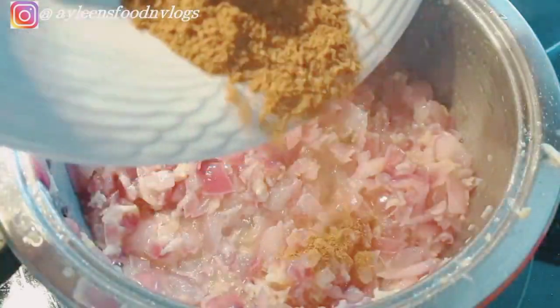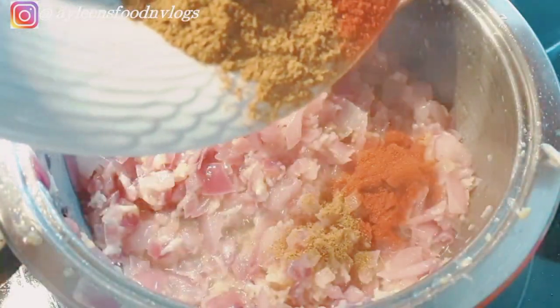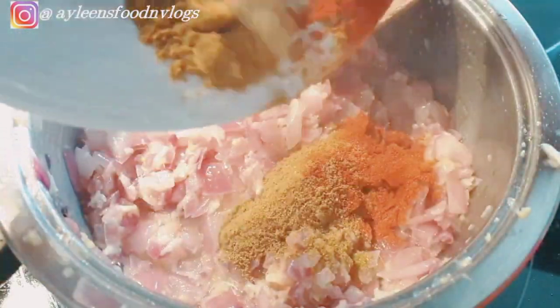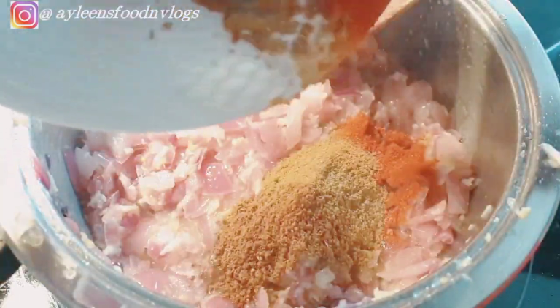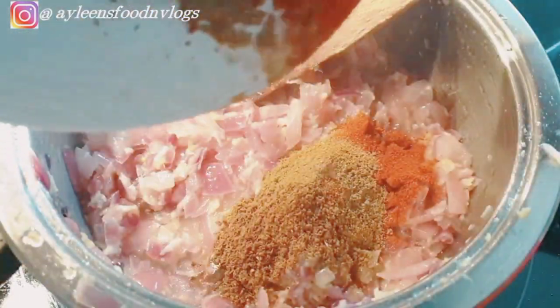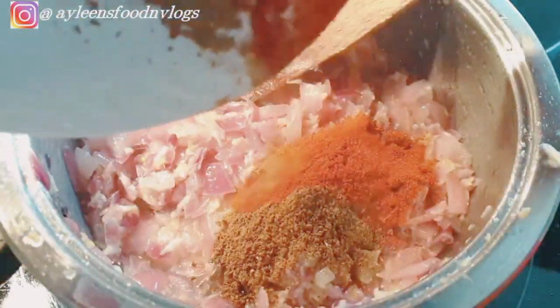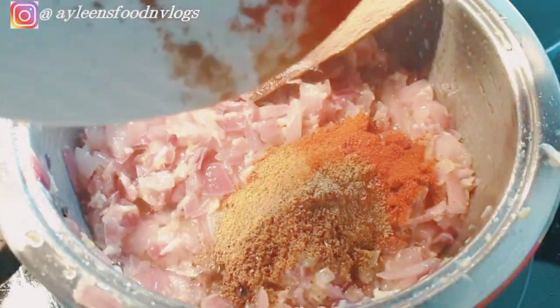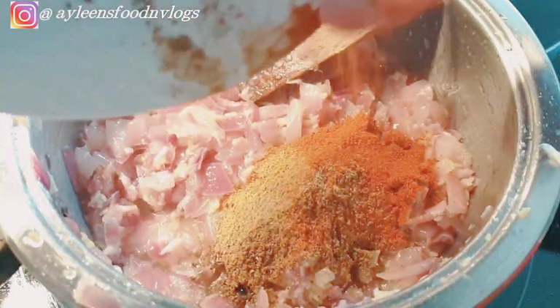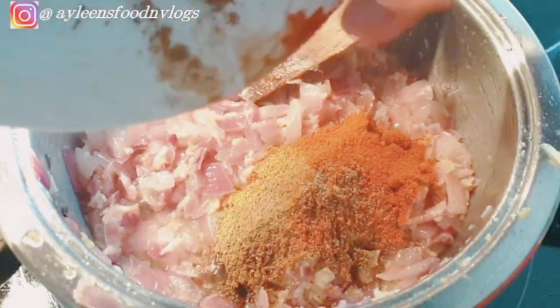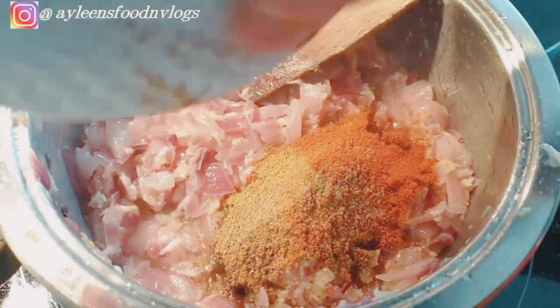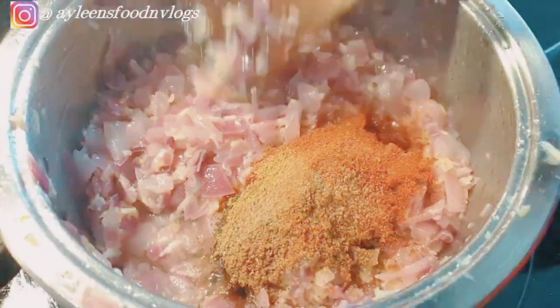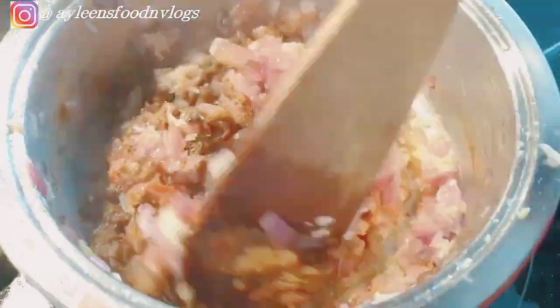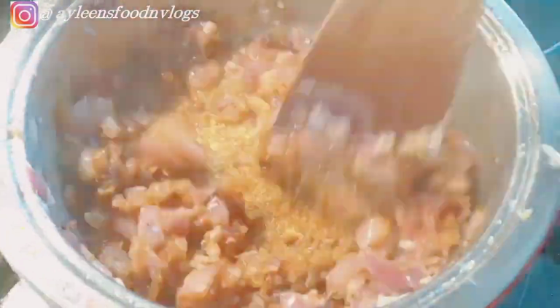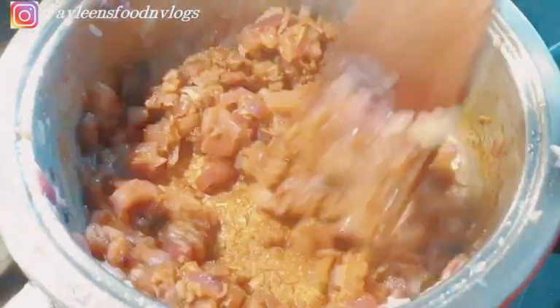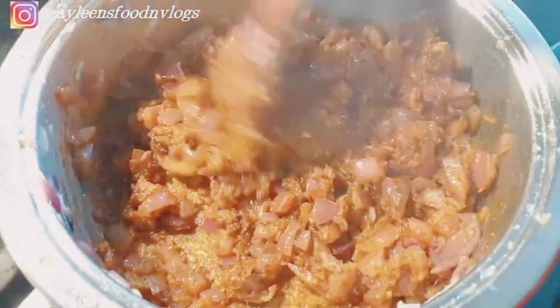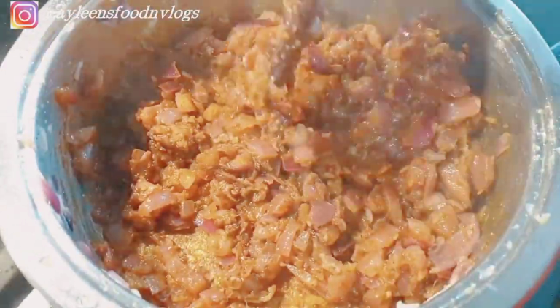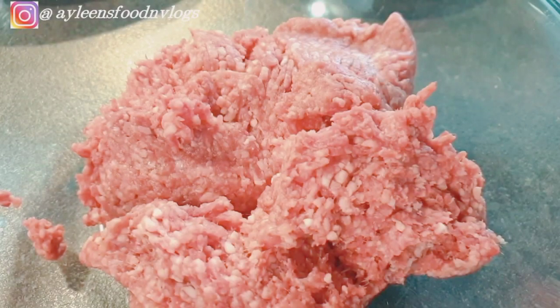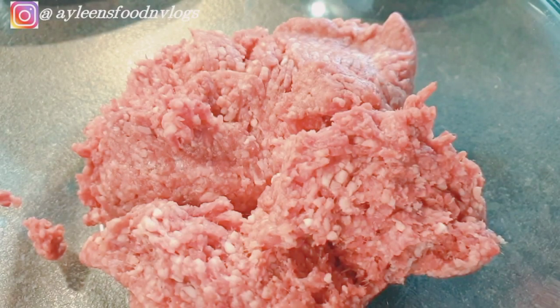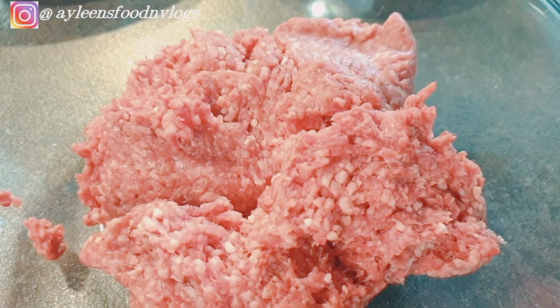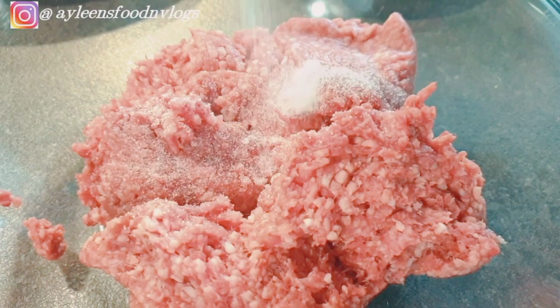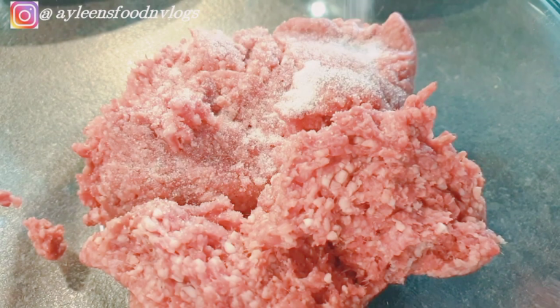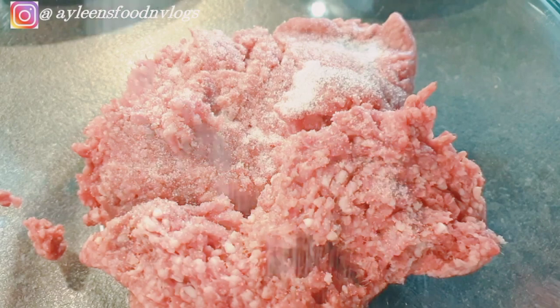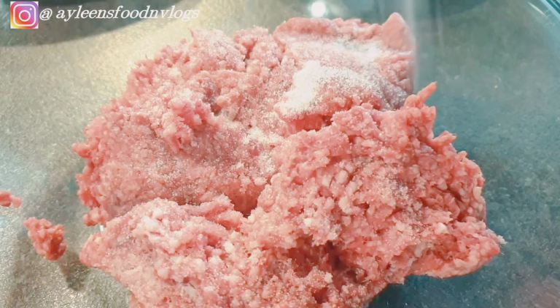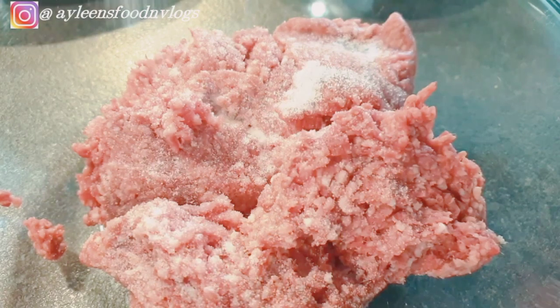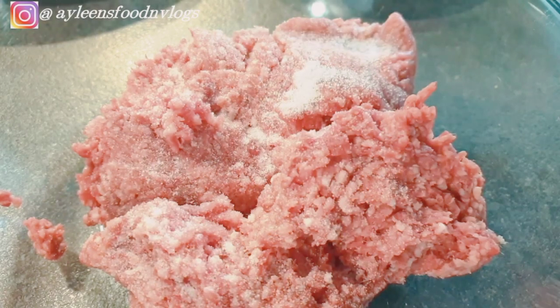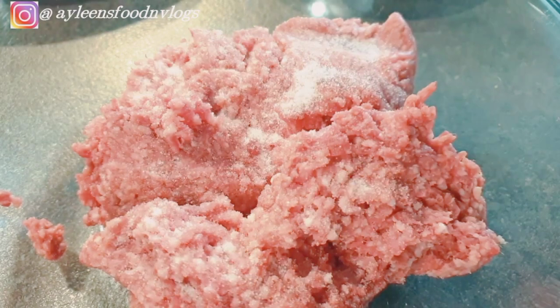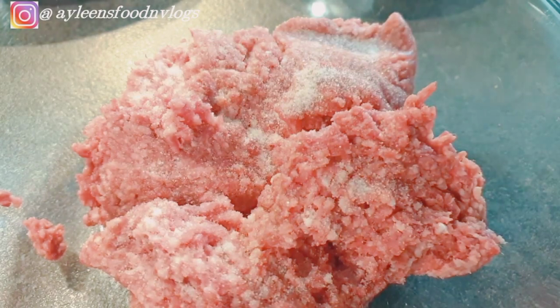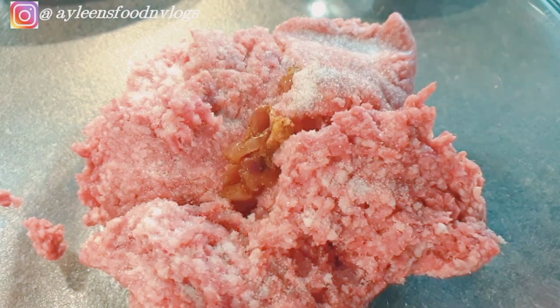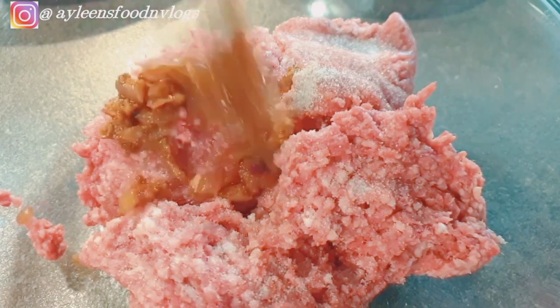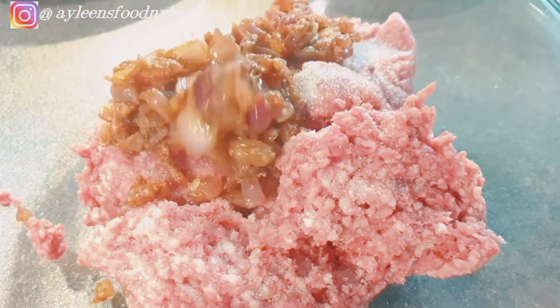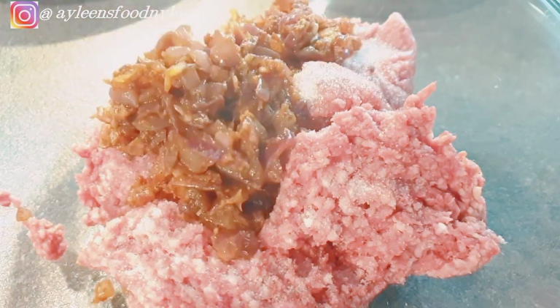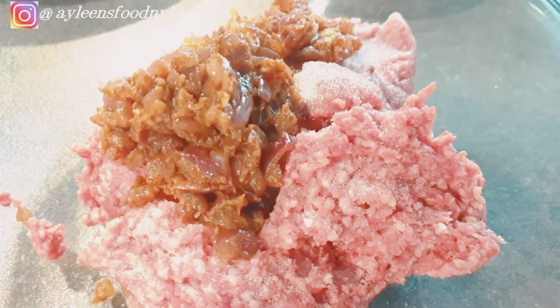Next, add in your spices and cook them for about a minute so that they release that beautiful flavor. Once that is done, set it aside. Now we work on our ground beef — go ahead and add some salt to season it, then add in the fried onion that we had set aside.